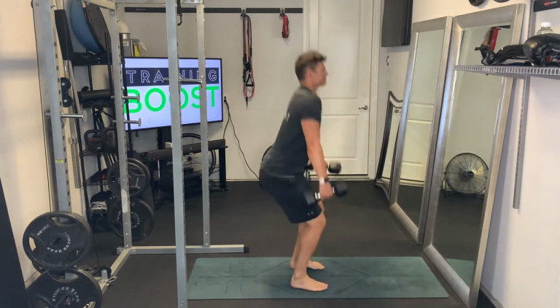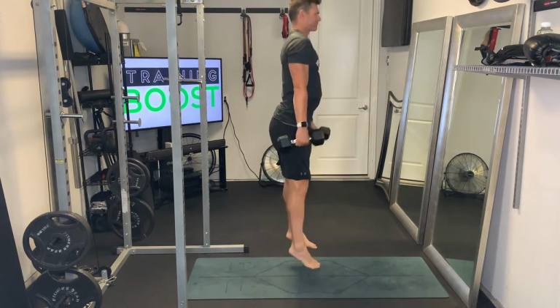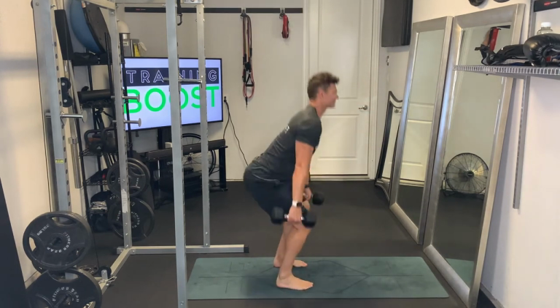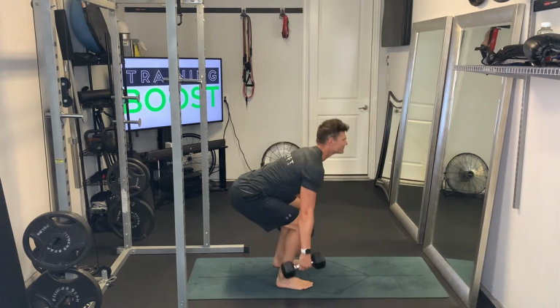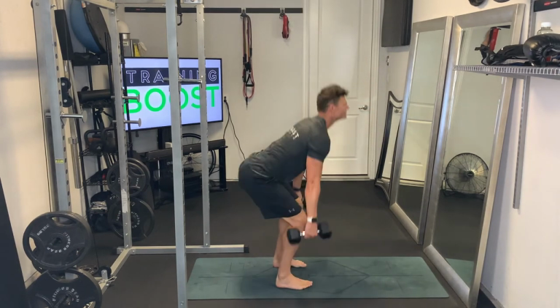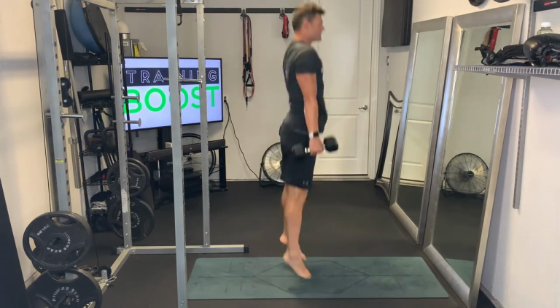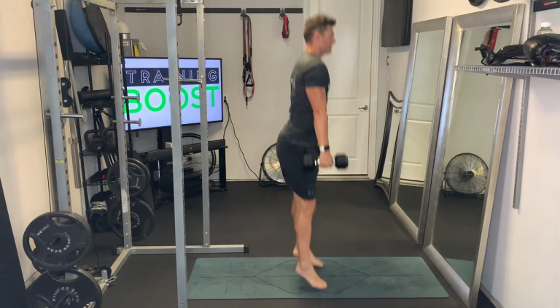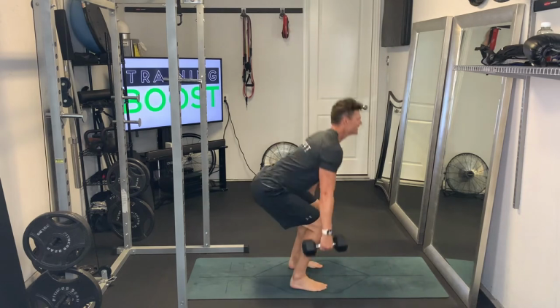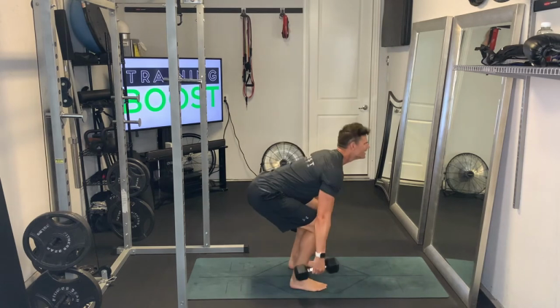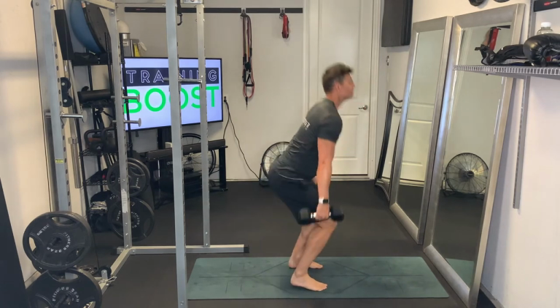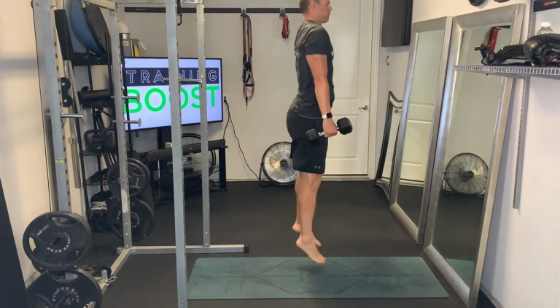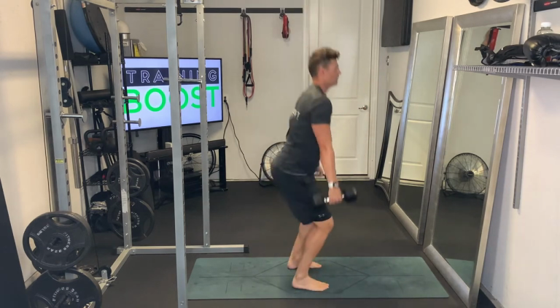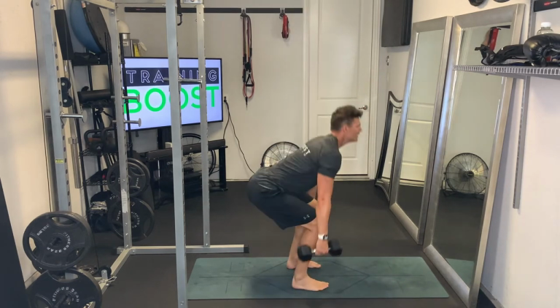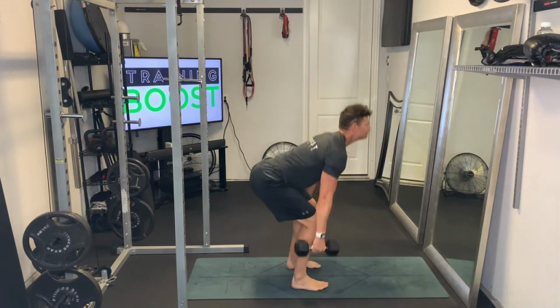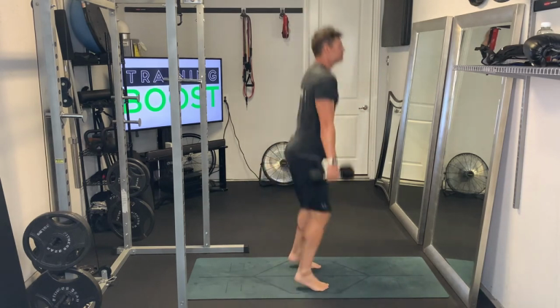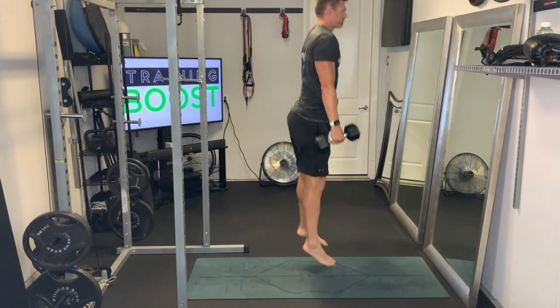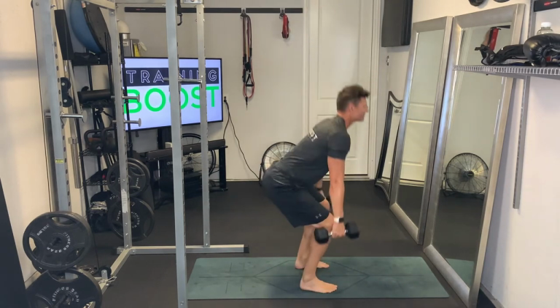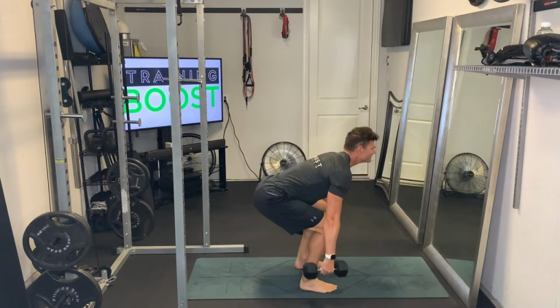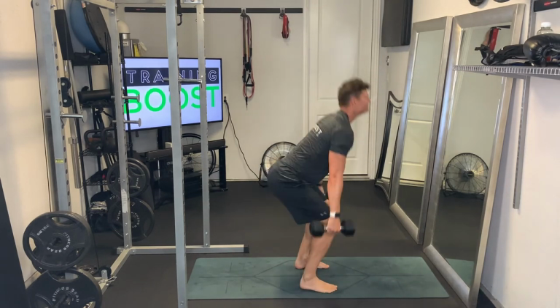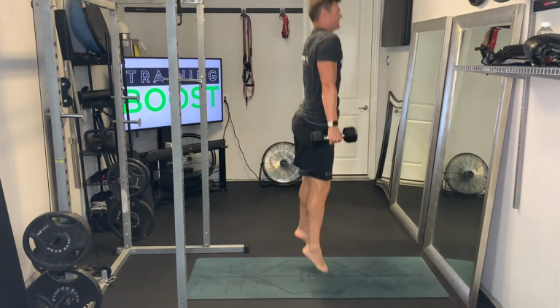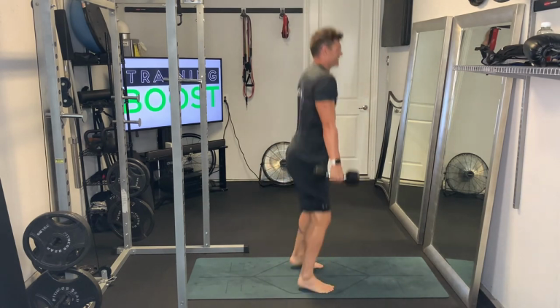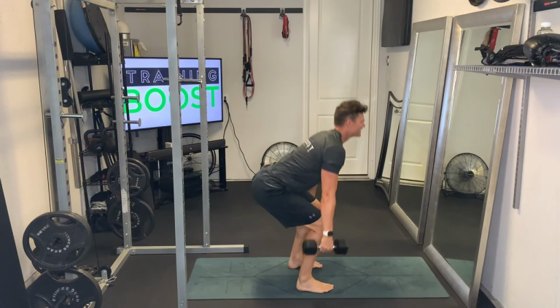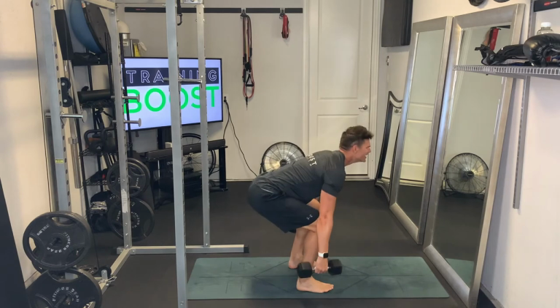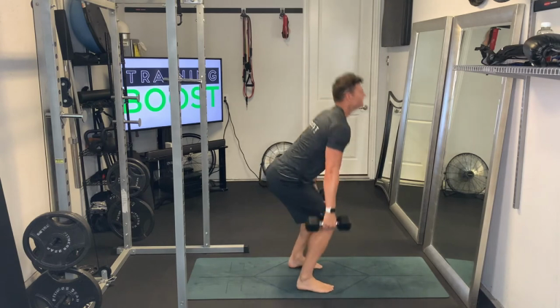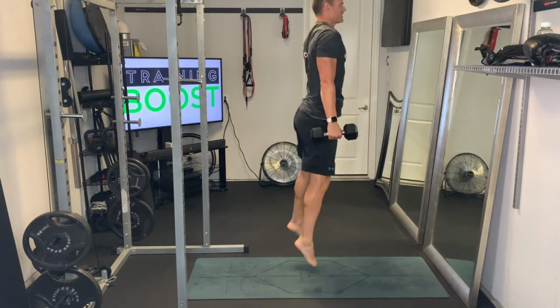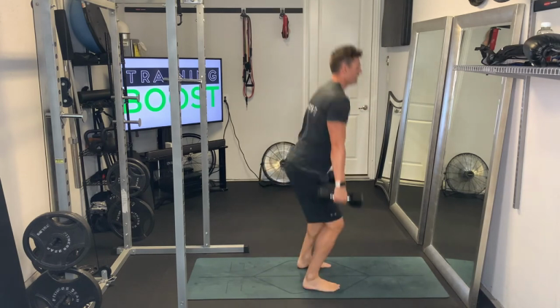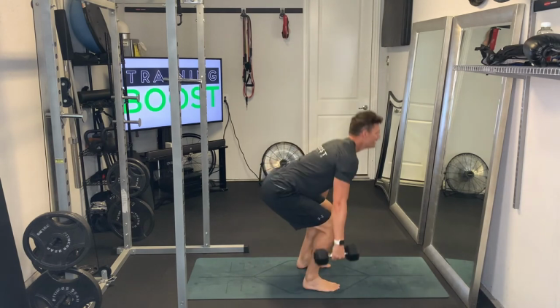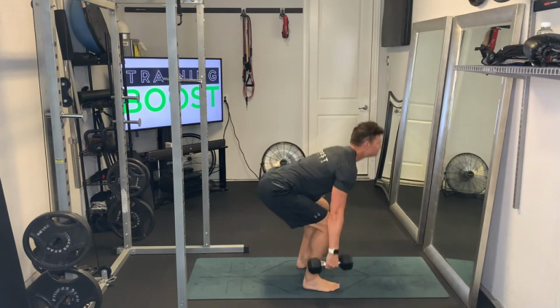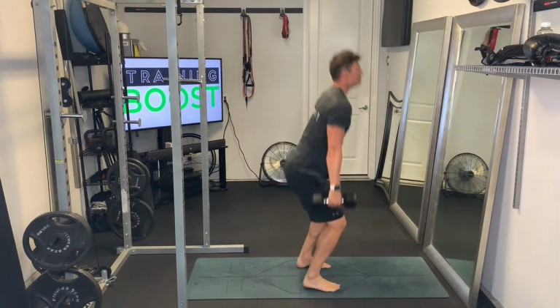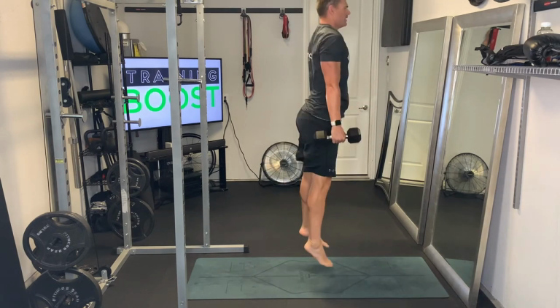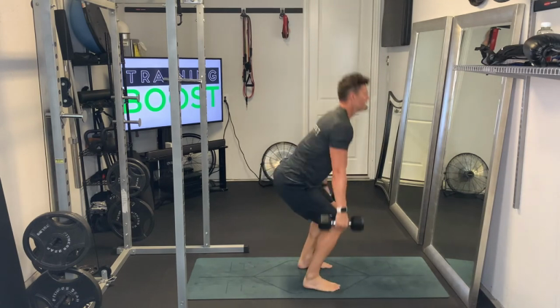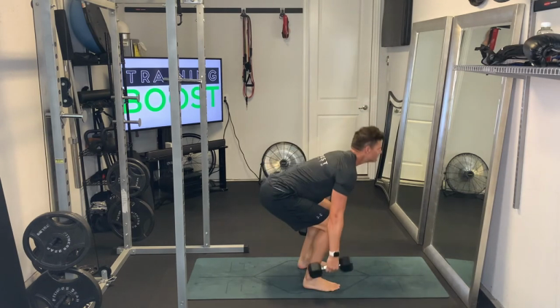And then when you land, try to land ninja soft into a bent knee squat, then you'll just explode right back up. We'll just repeat this over and over until you finish your prescribed duration.